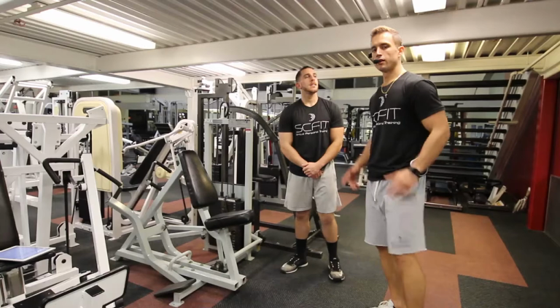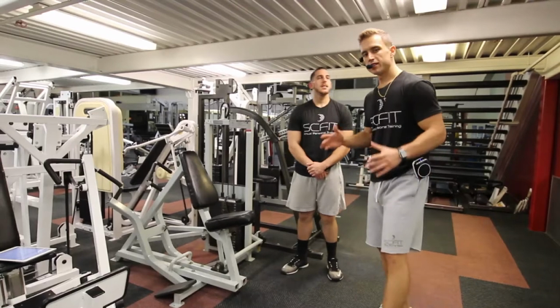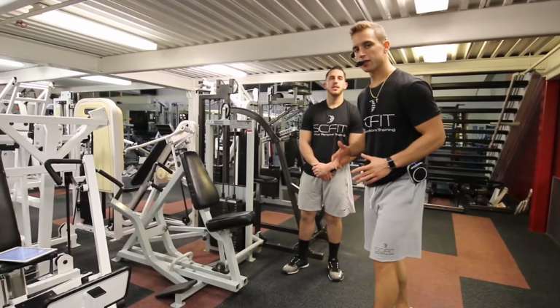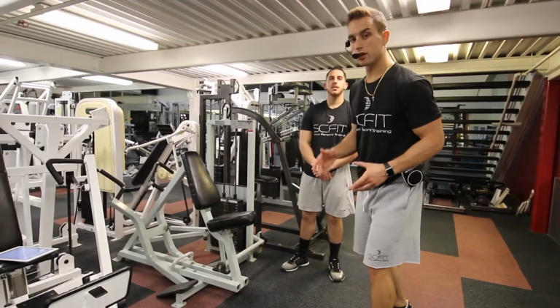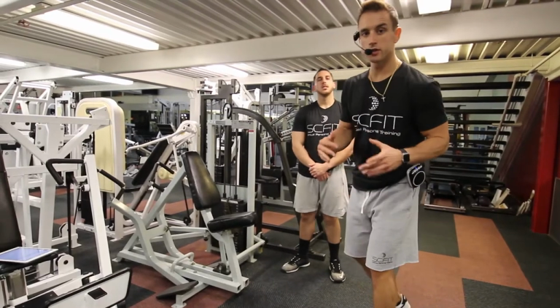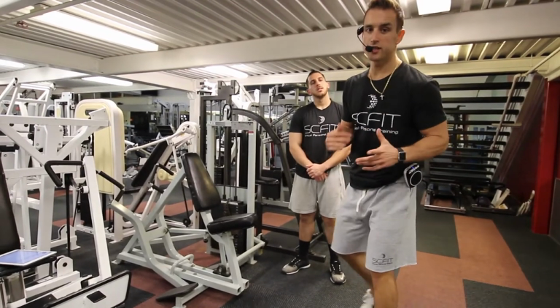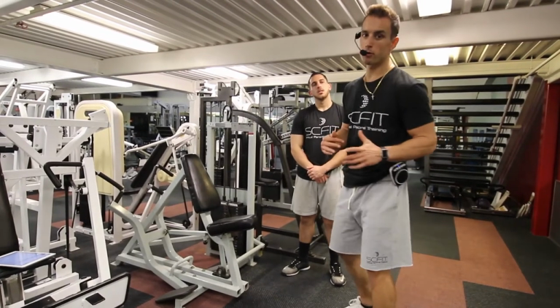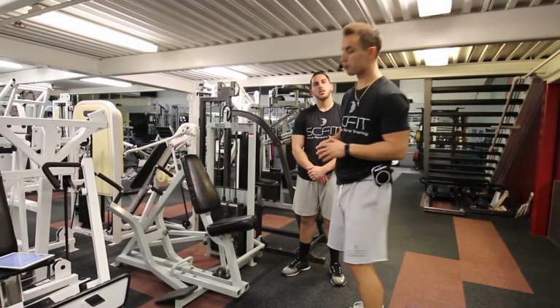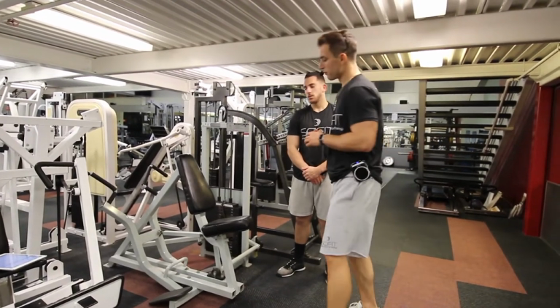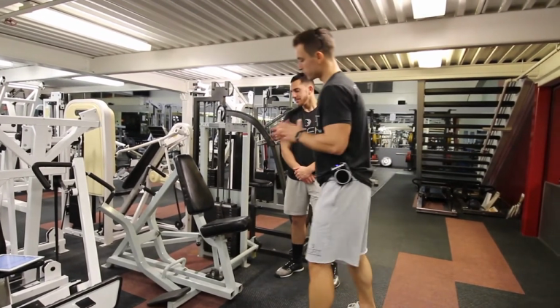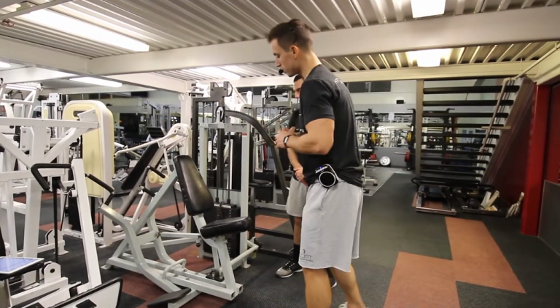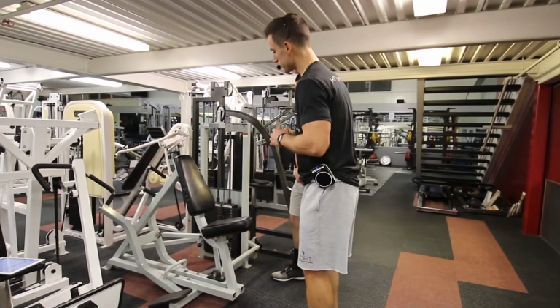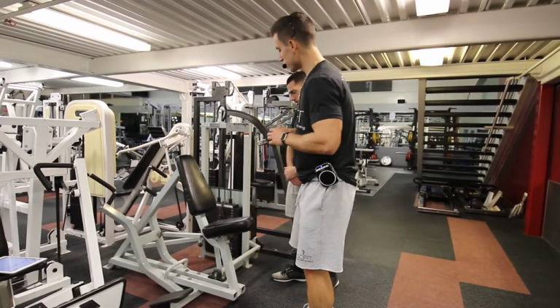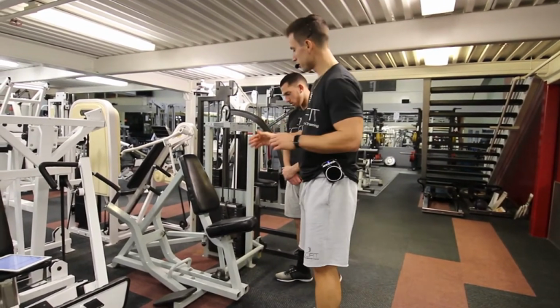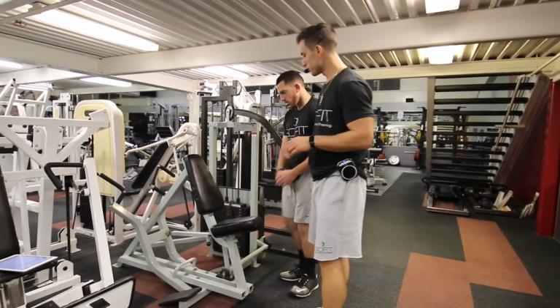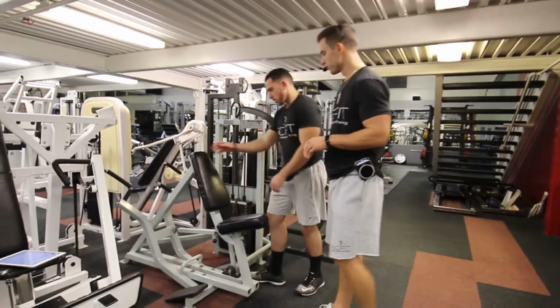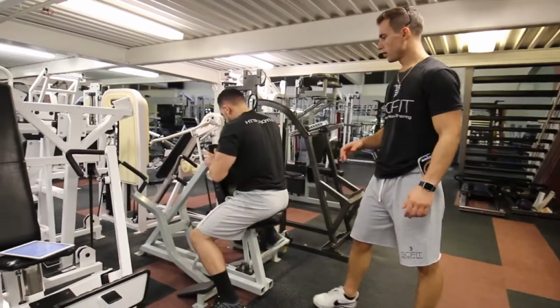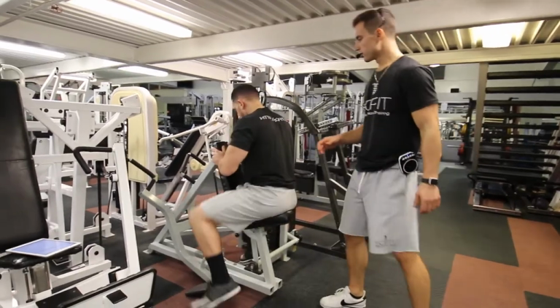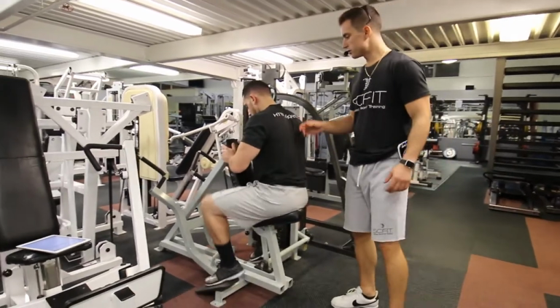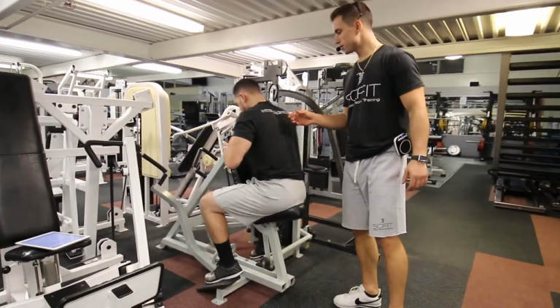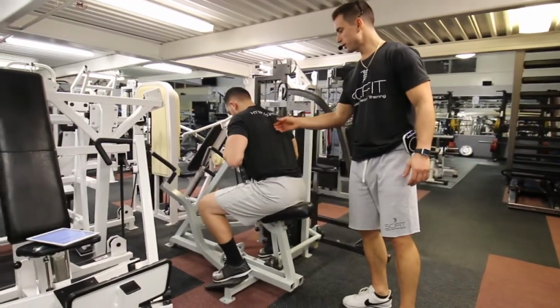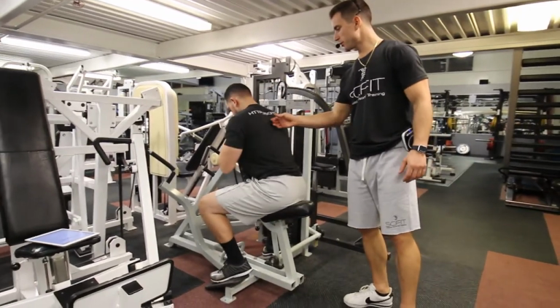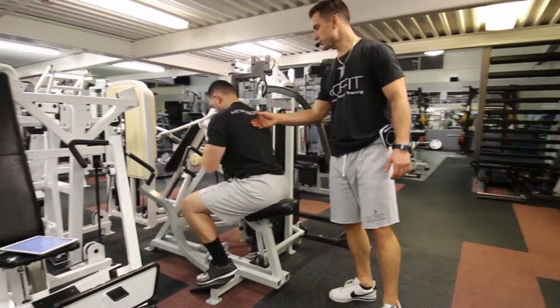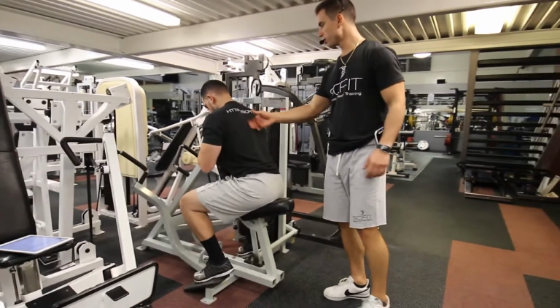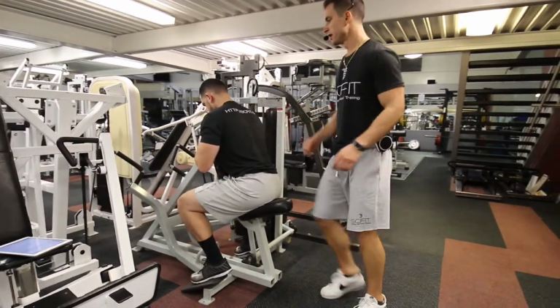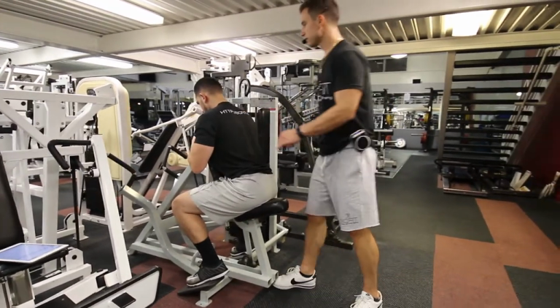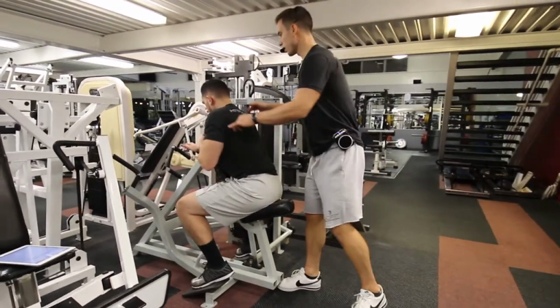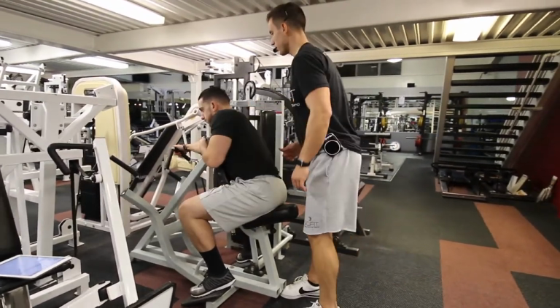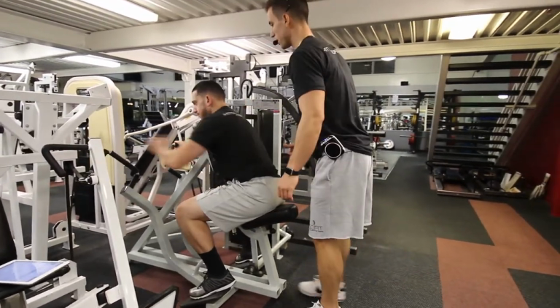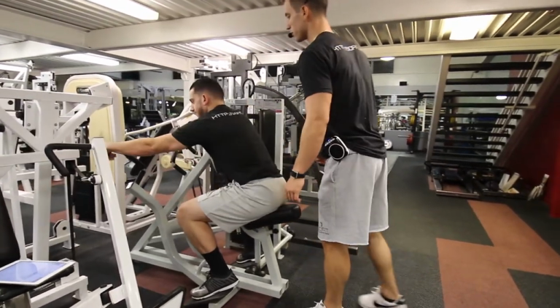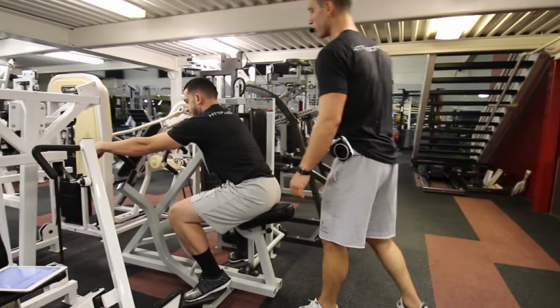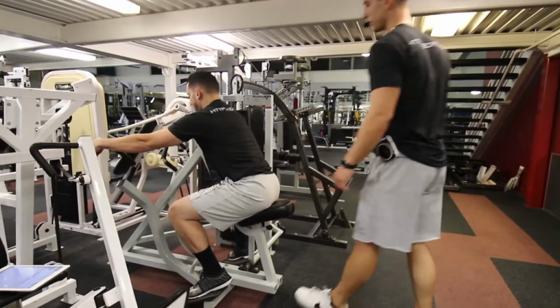This exercise is called the Machine T-Bar Row. First, he's going to take a seat on the bench, making sure his chest is pinned up against the platform, and grab the handles with both hands.